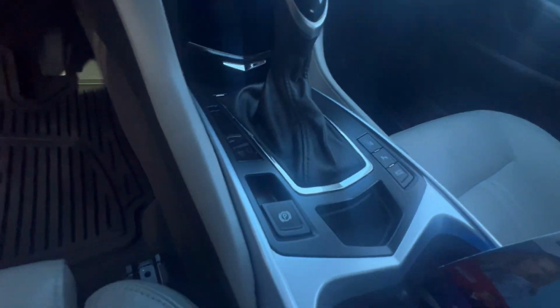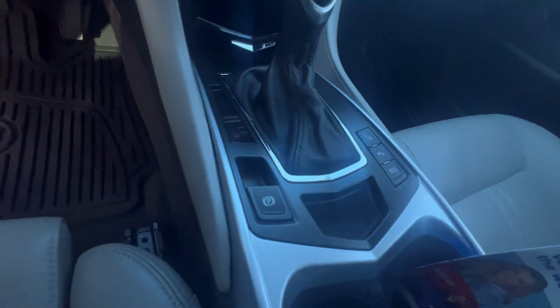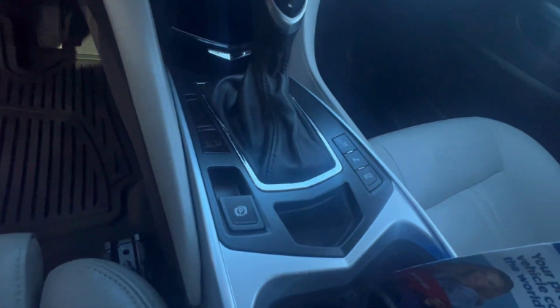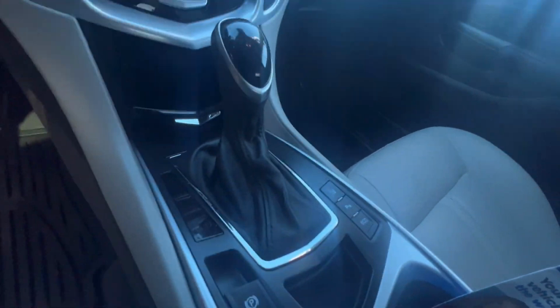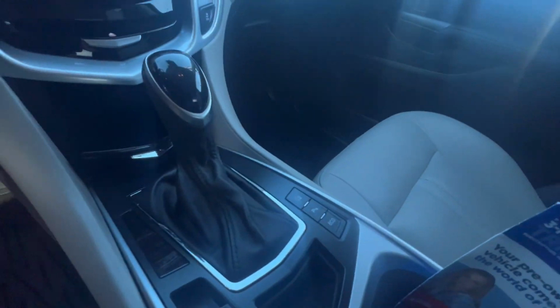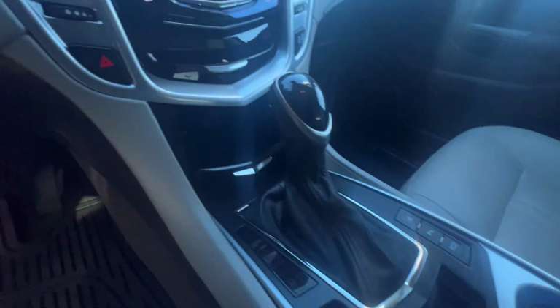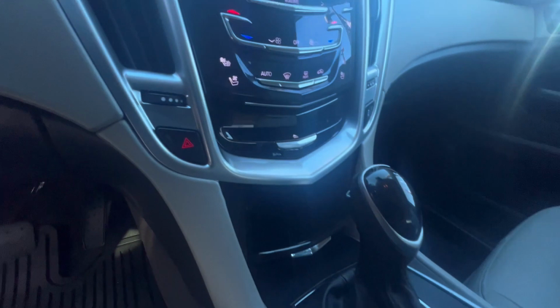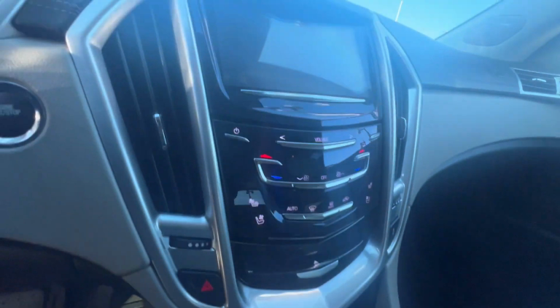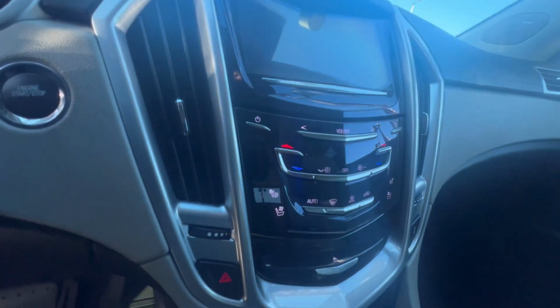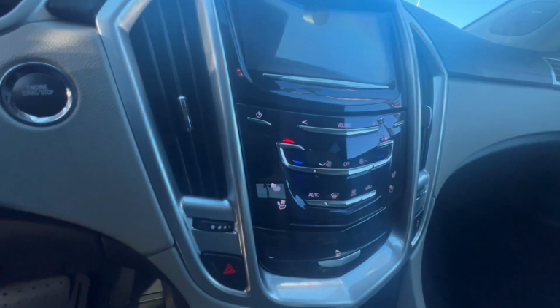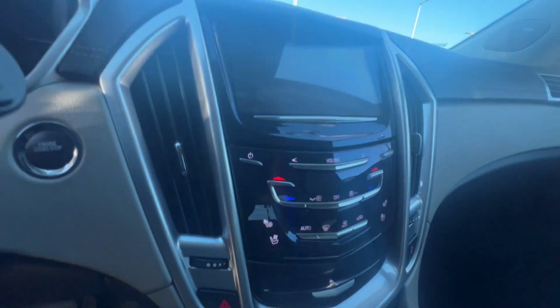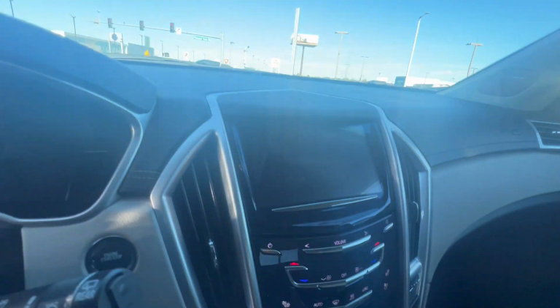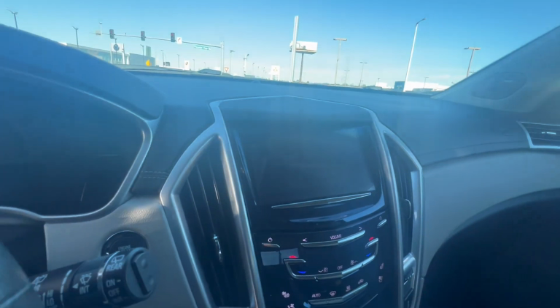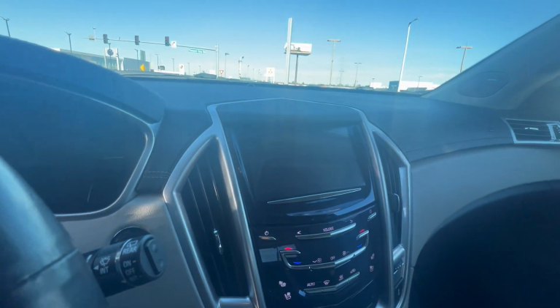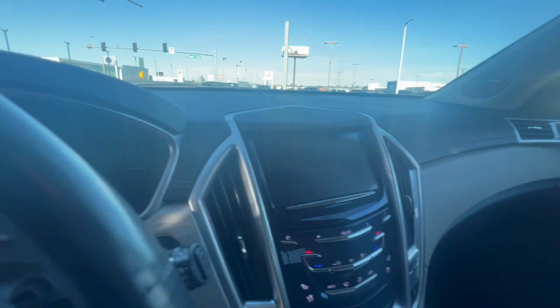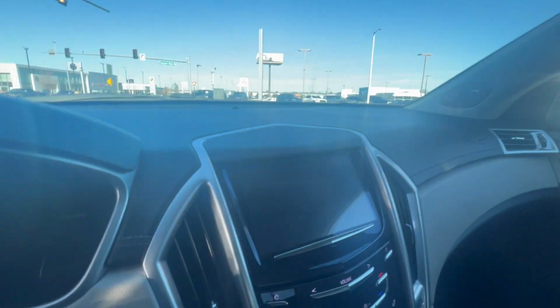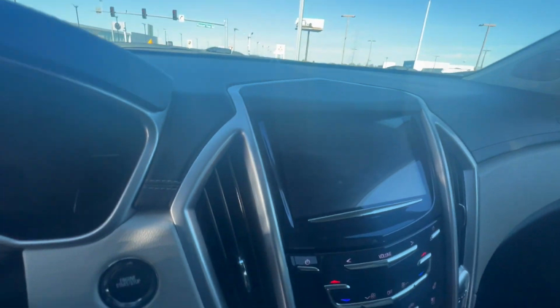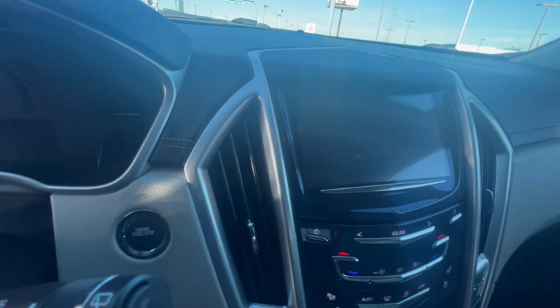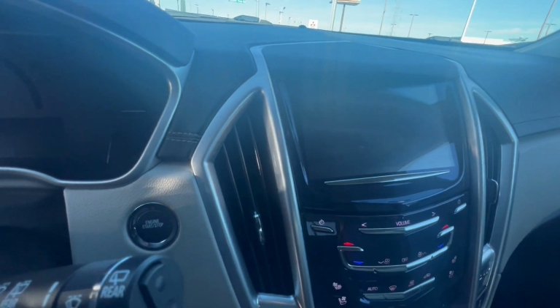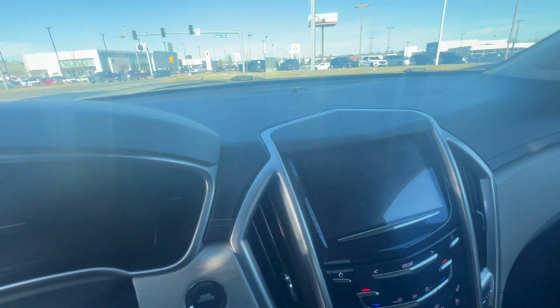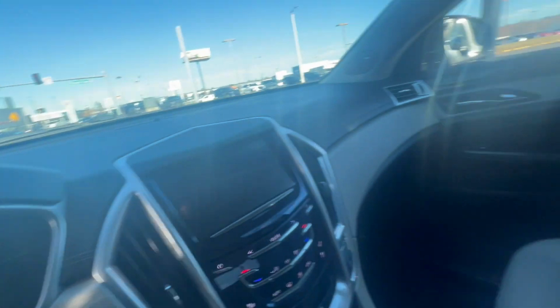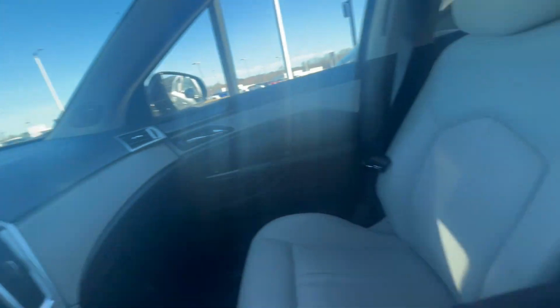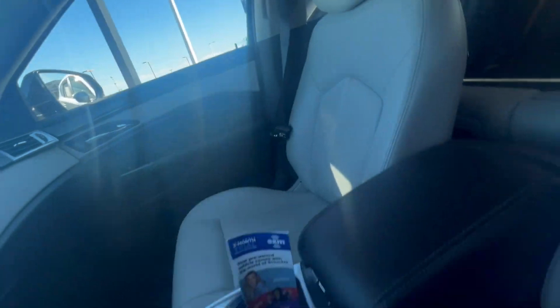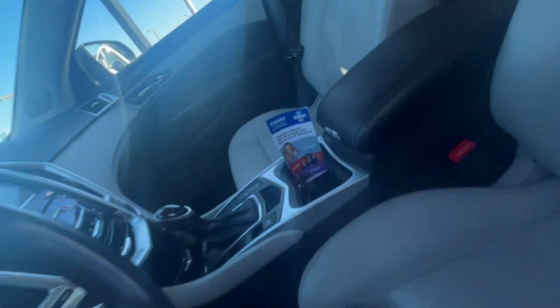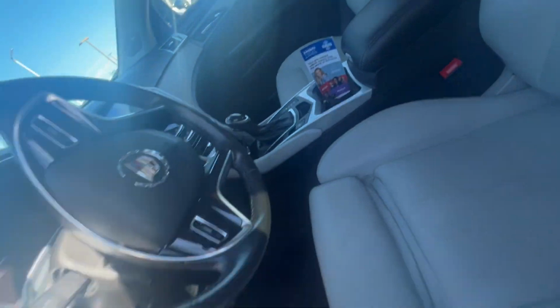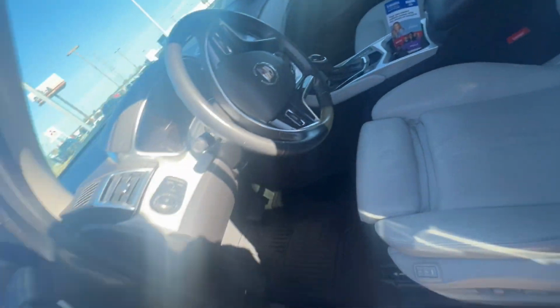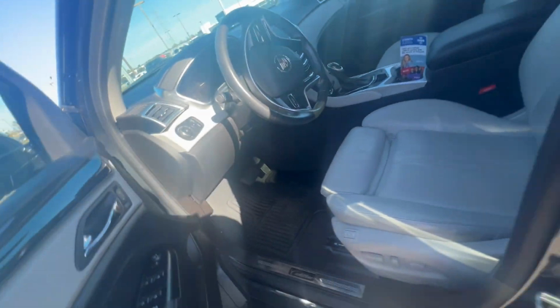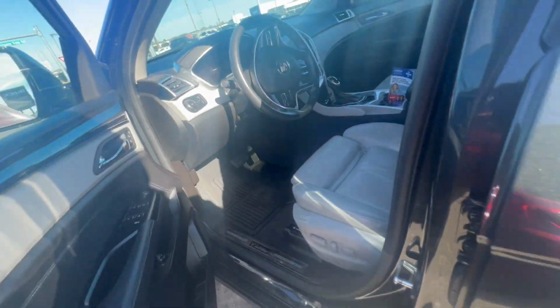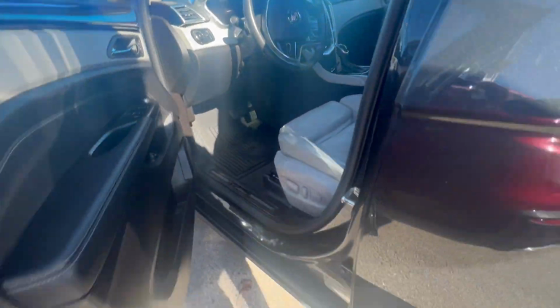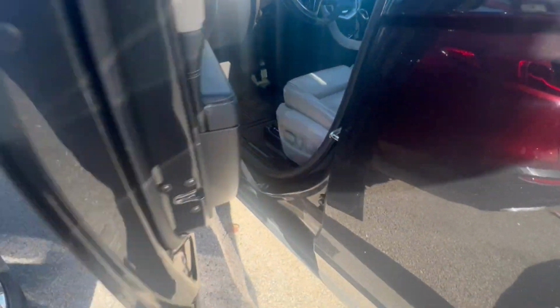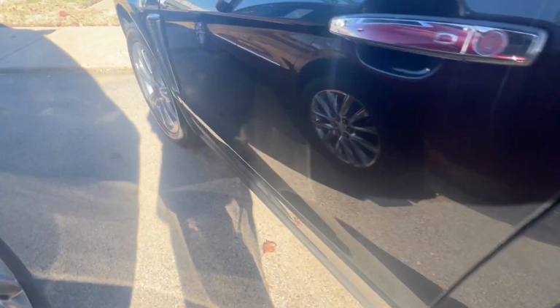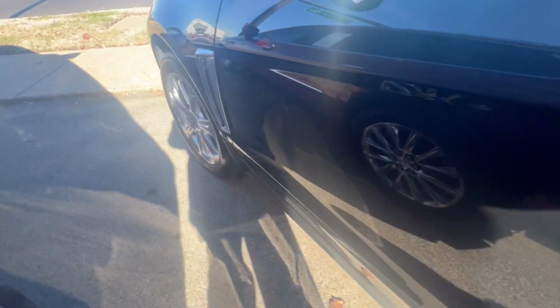Park assist on here. Heated and cooled seats. Push button start. Beautiful ride.